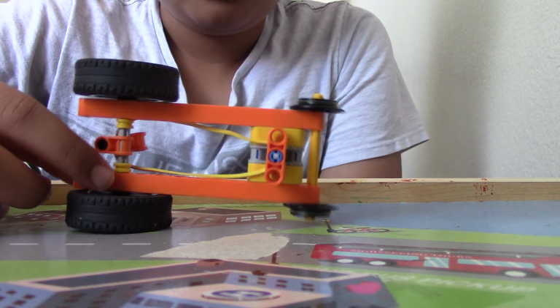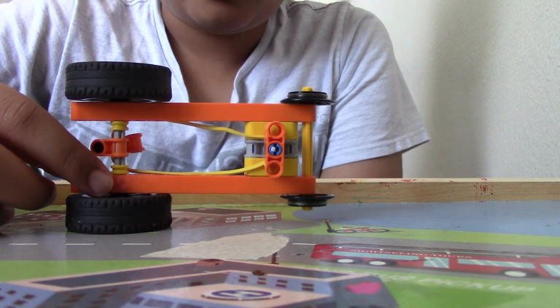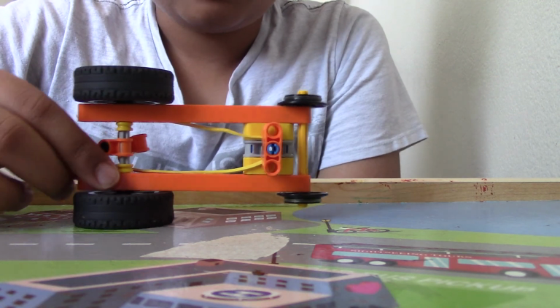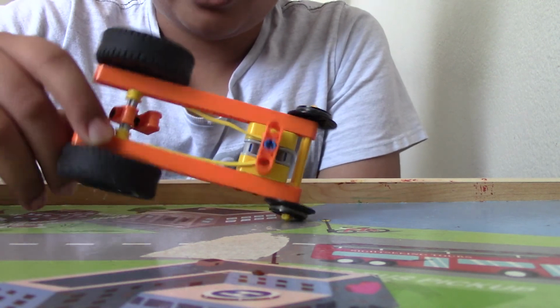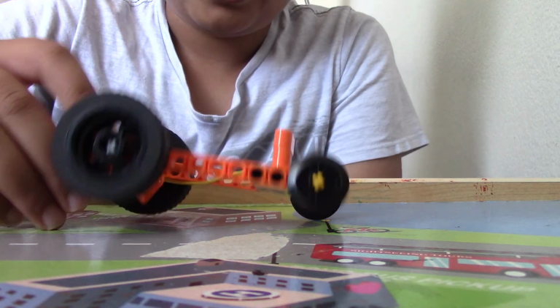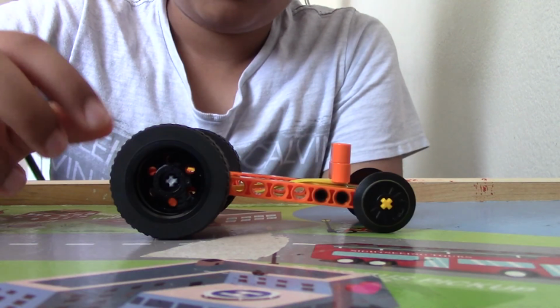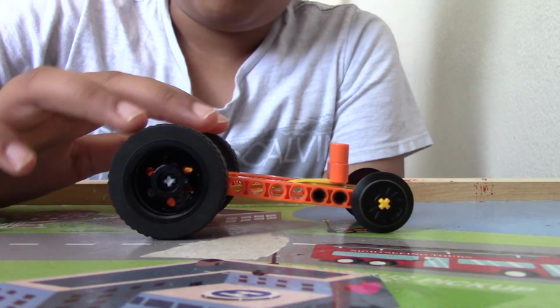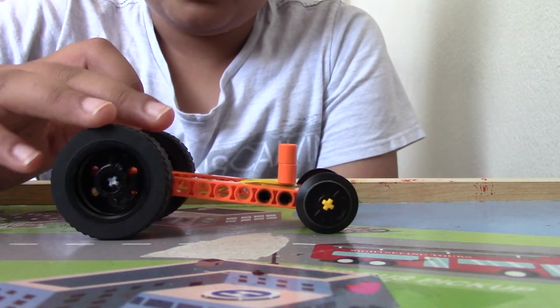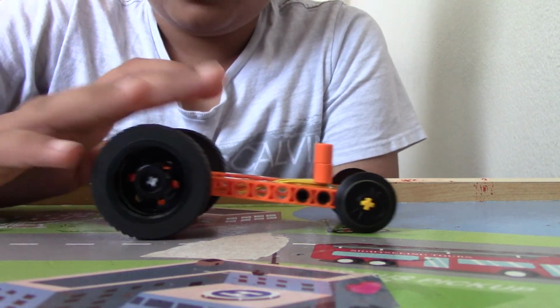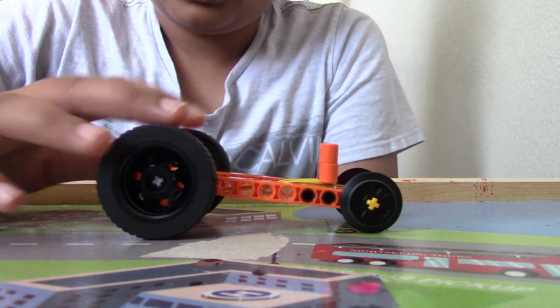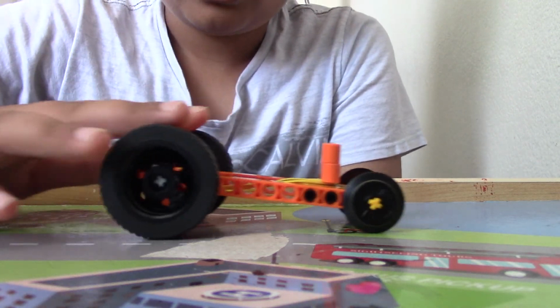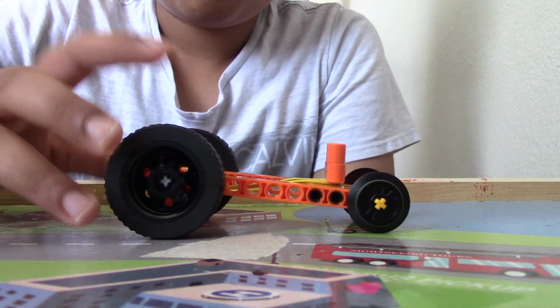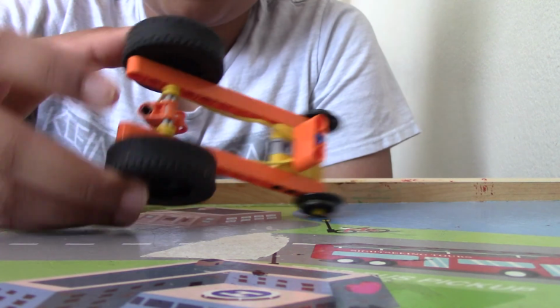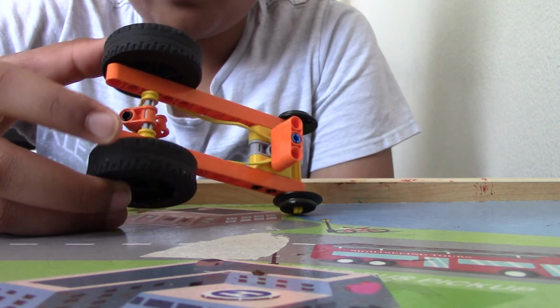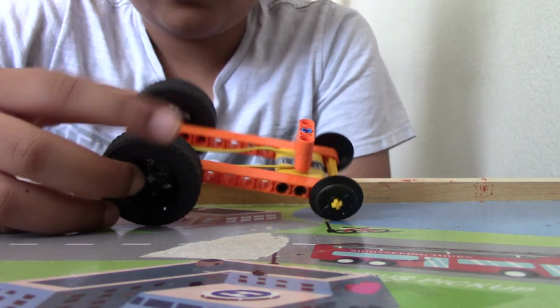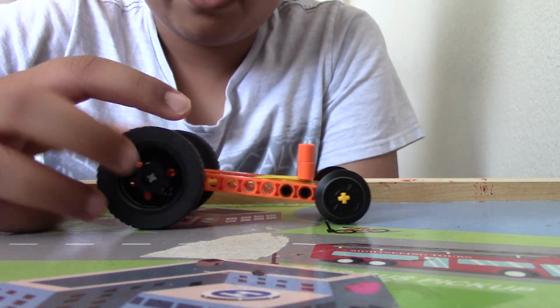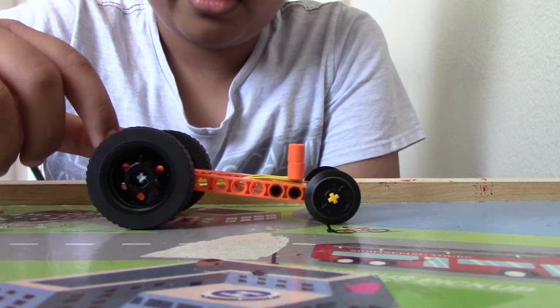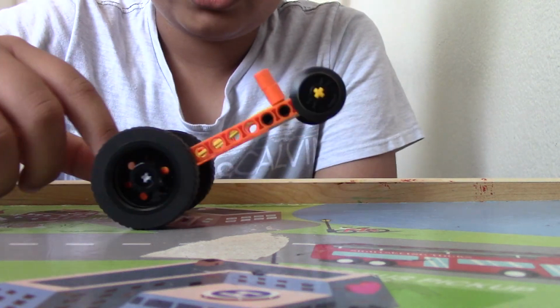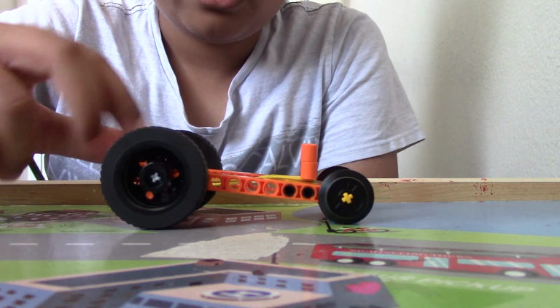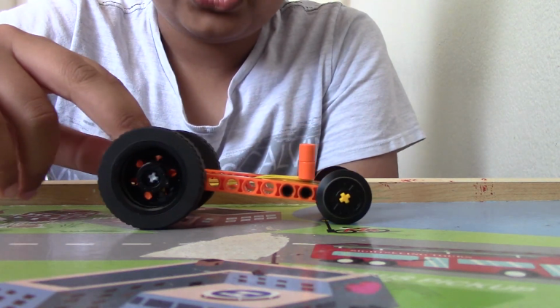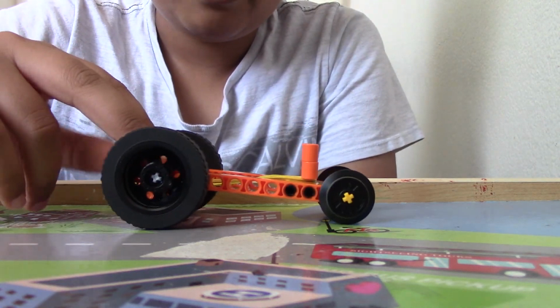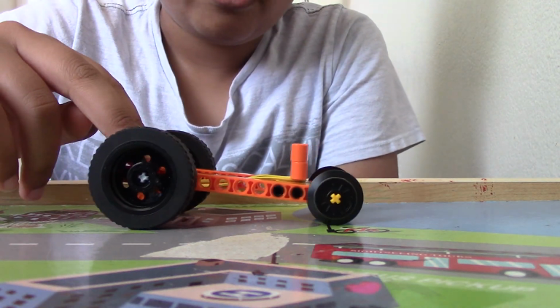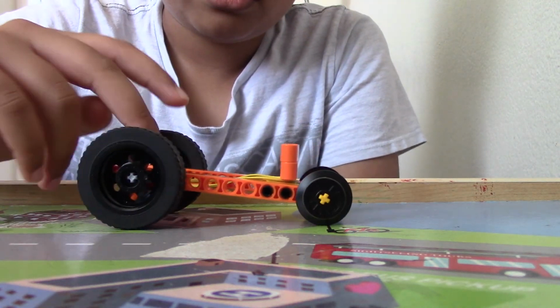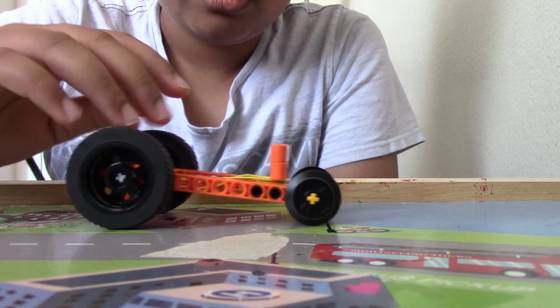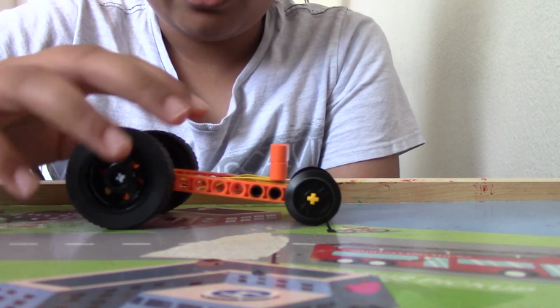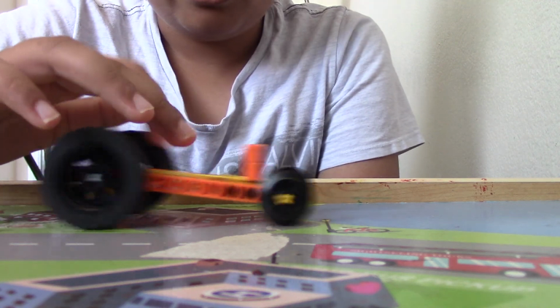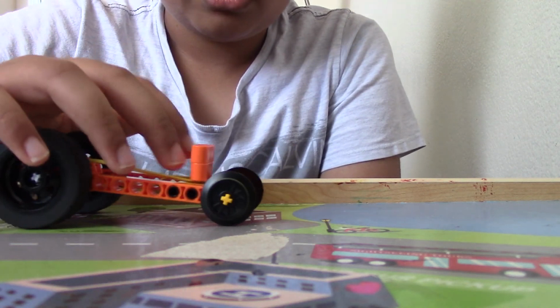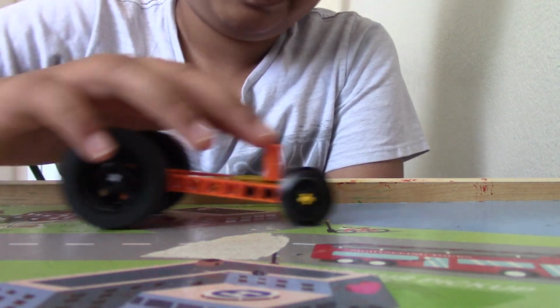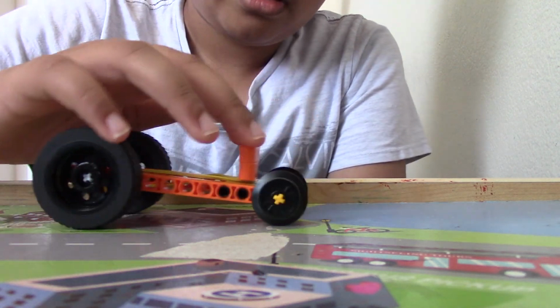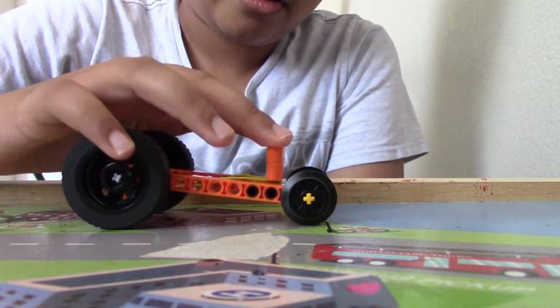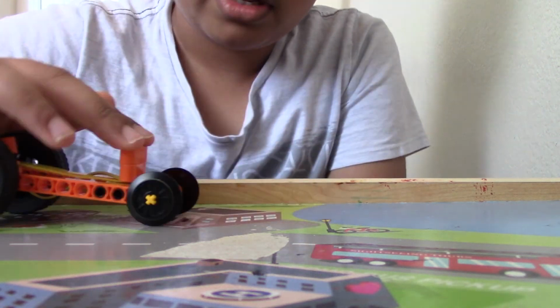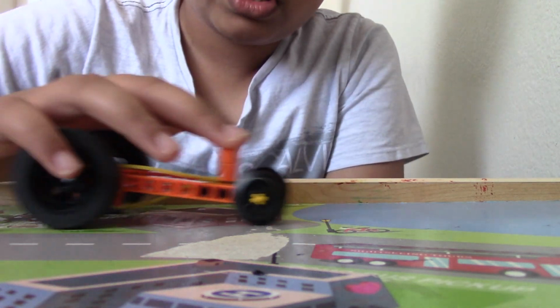You could add a body on, but I made it a little bit like a dragster style. If I could have made it thinner, which I tried, but it wasn't as accurate as this one is.